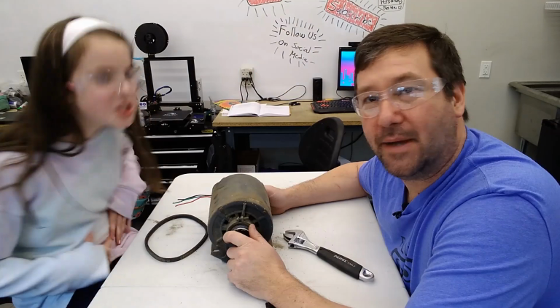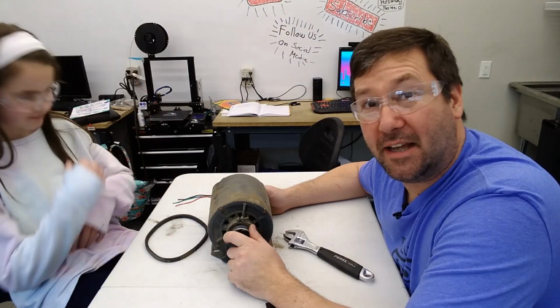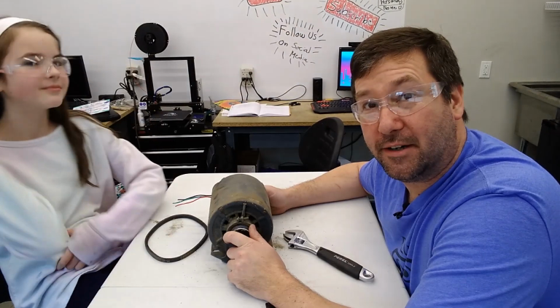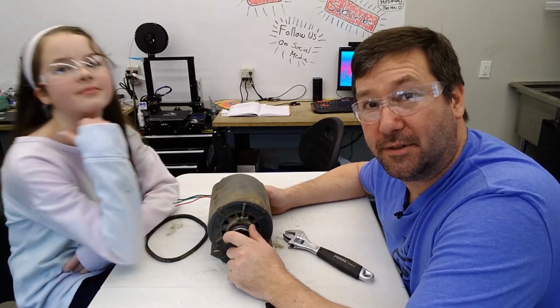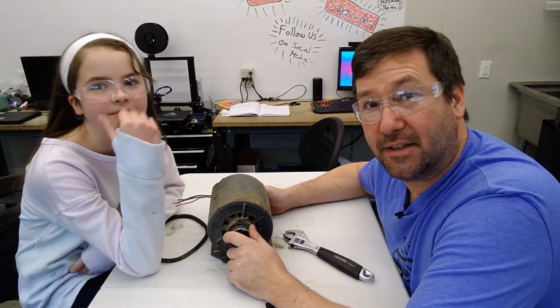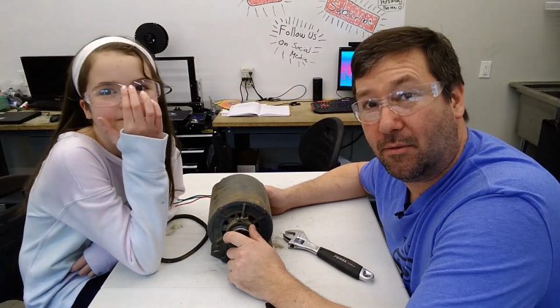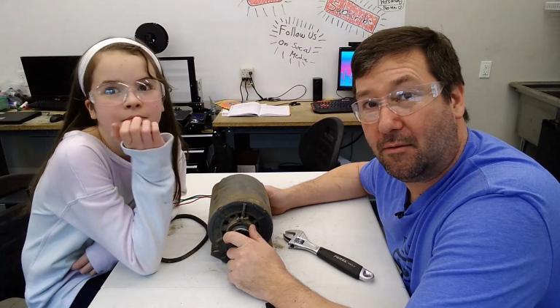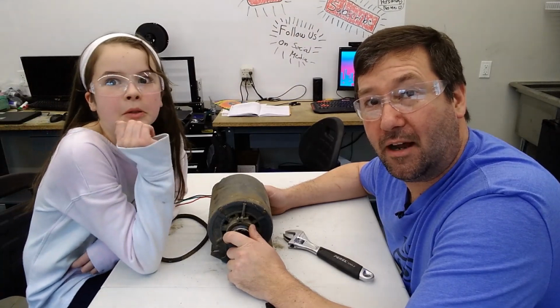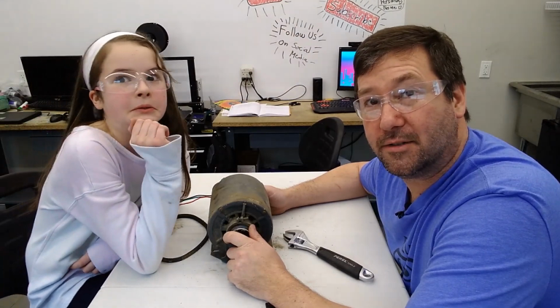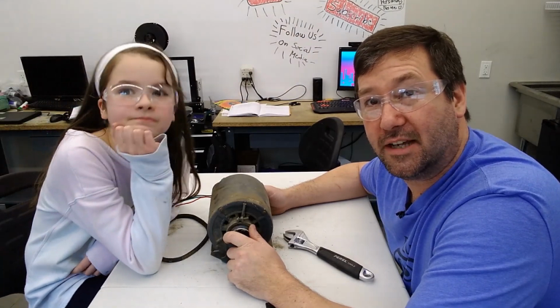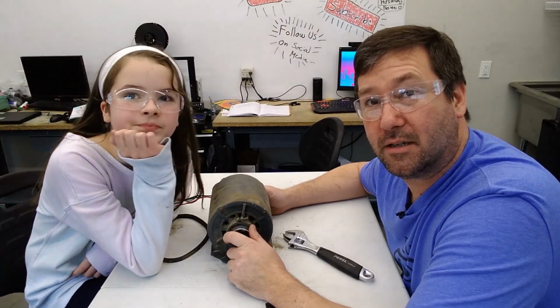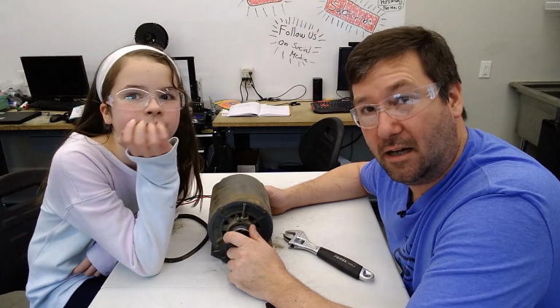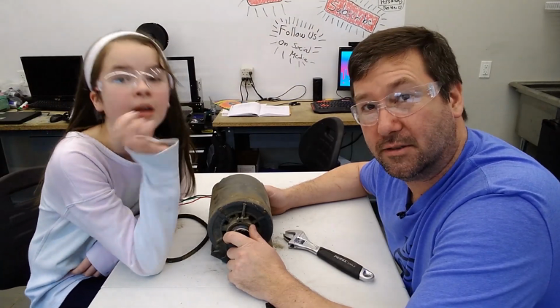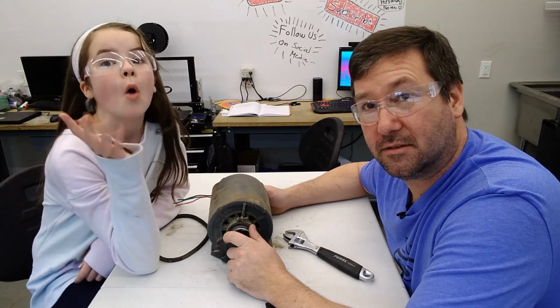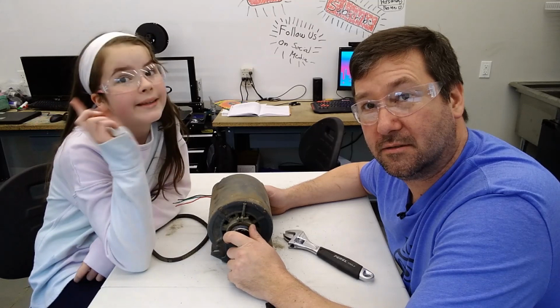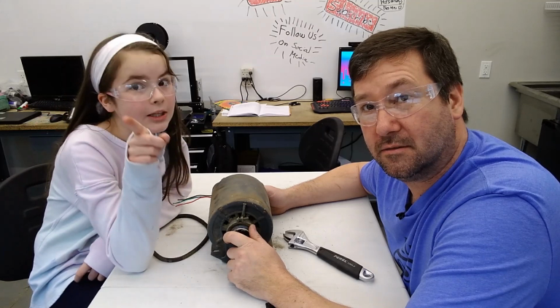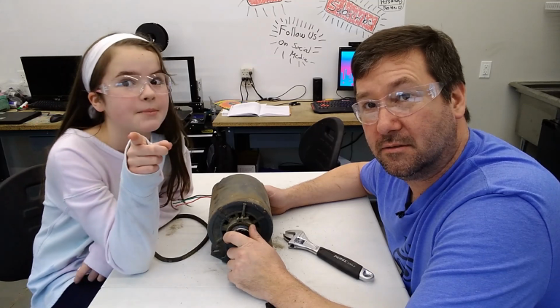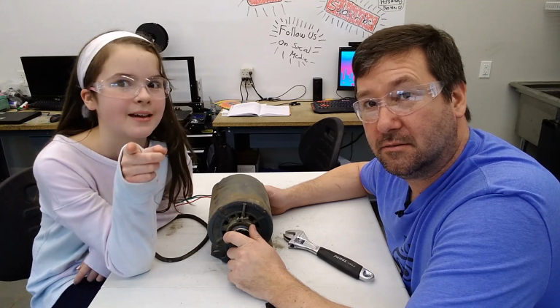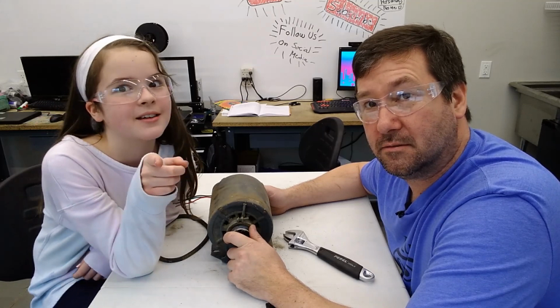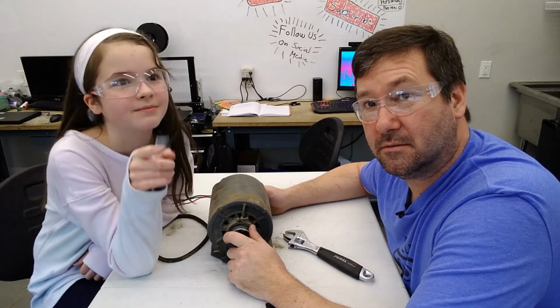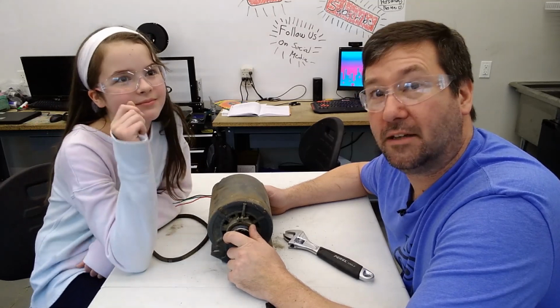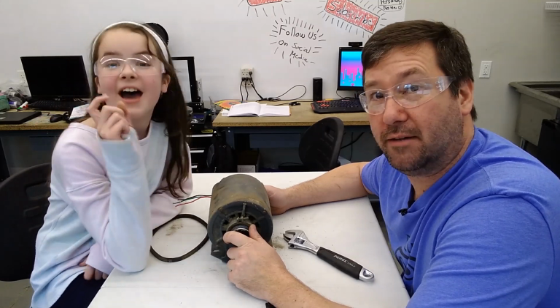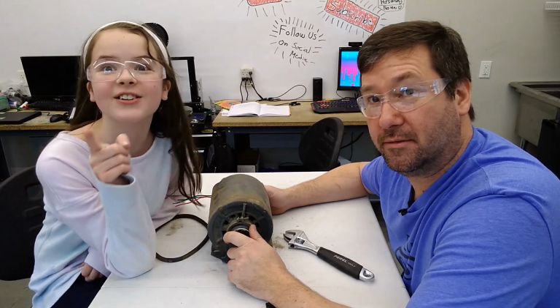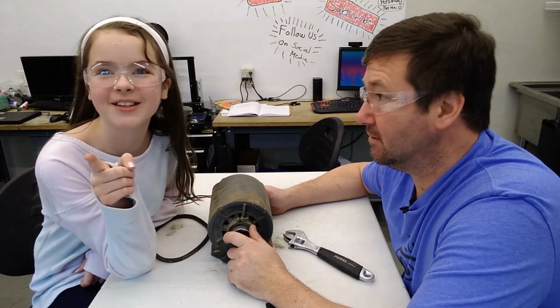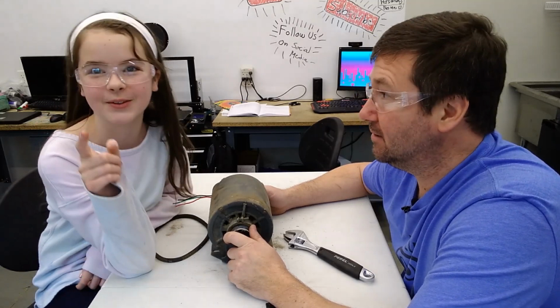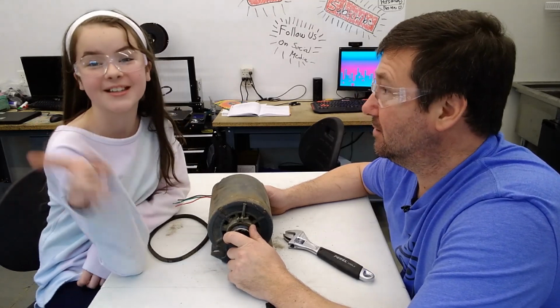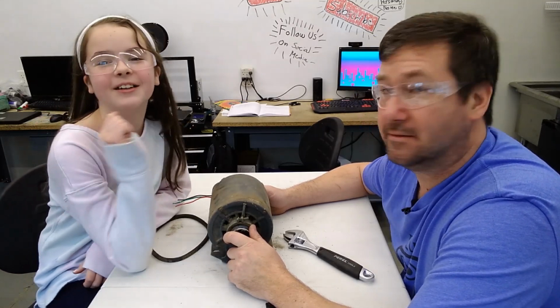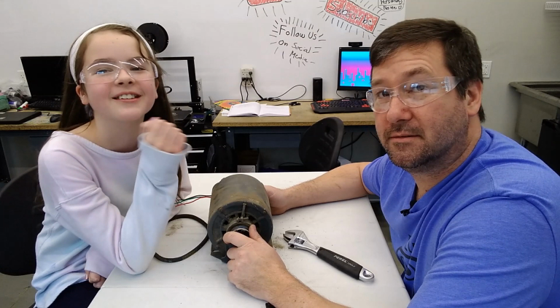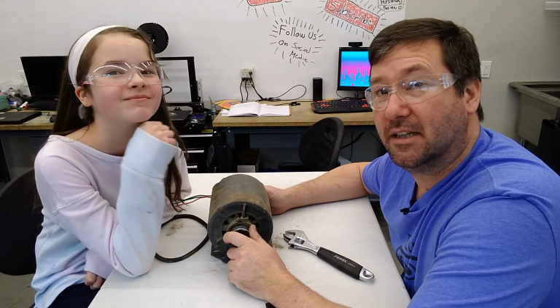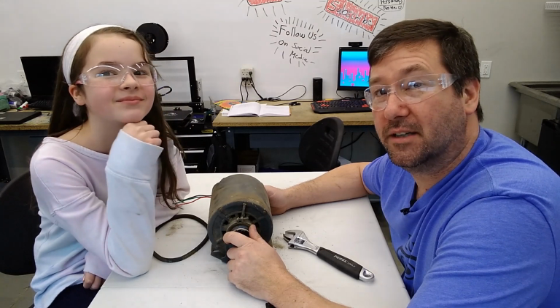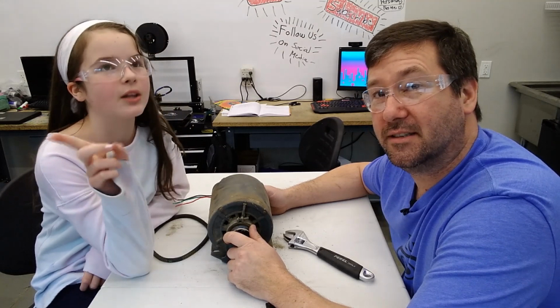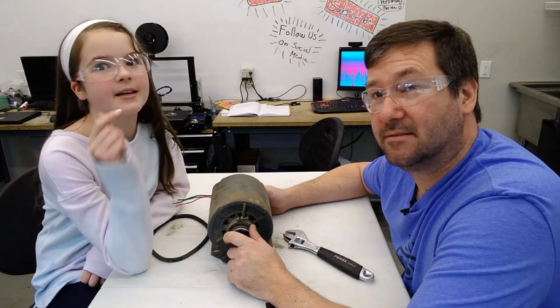Maybe that'll be our next research thing — why are Allen wrenches named Allen wrenches? We did look up Tesla. I learned something new: there was a guy named Tesla — that was his last name.